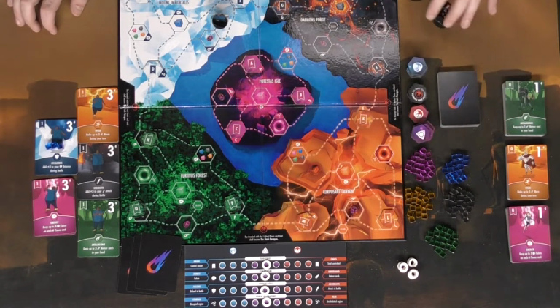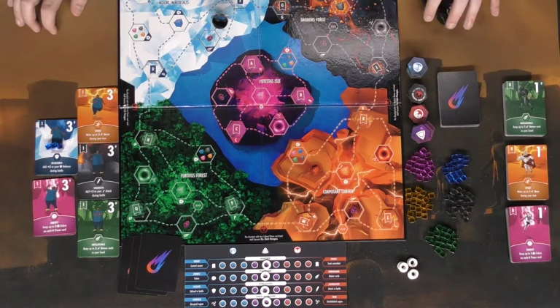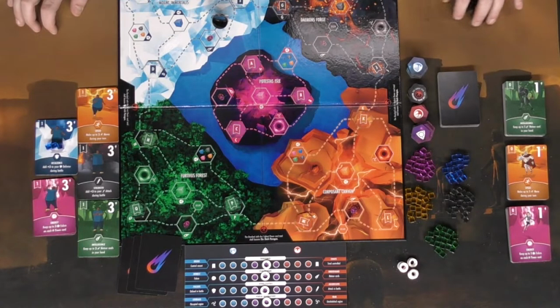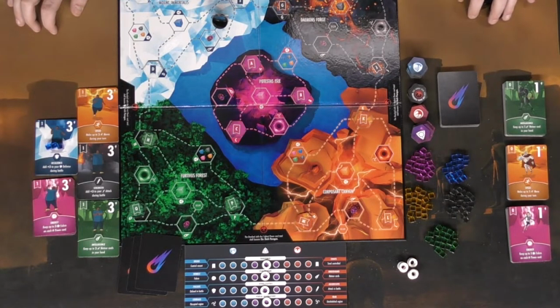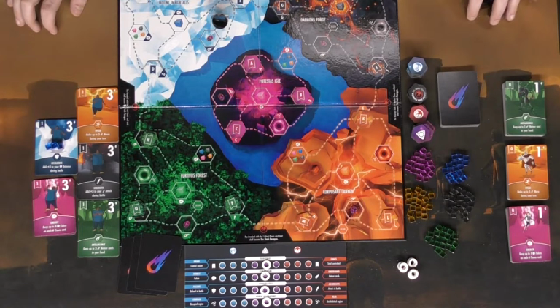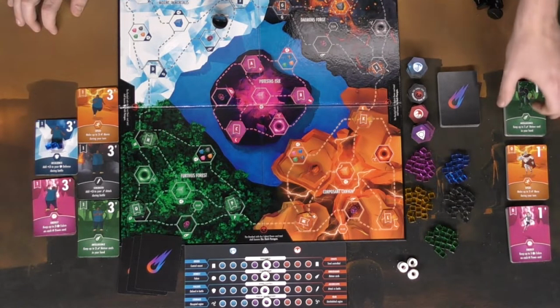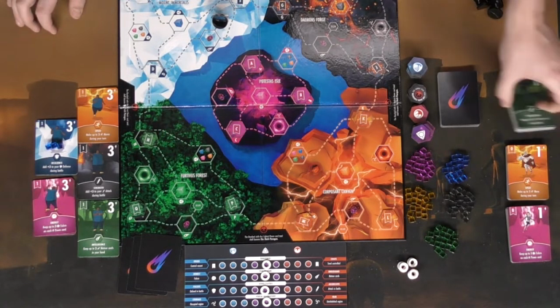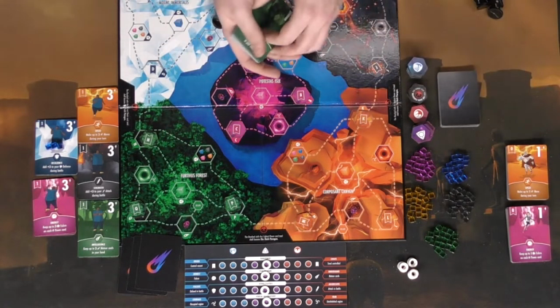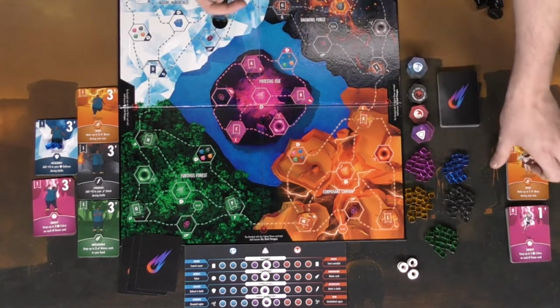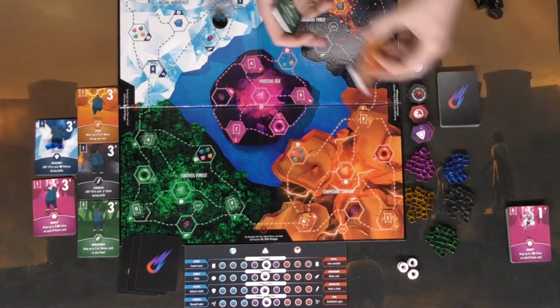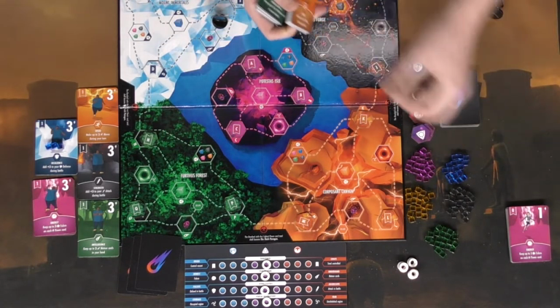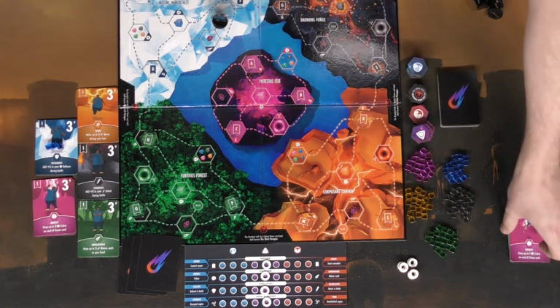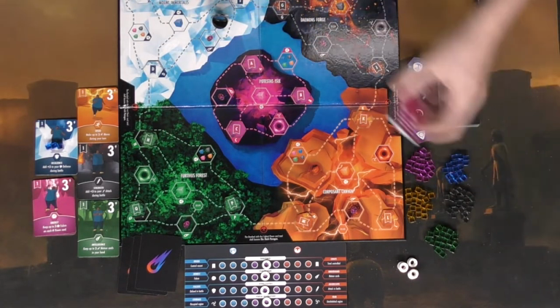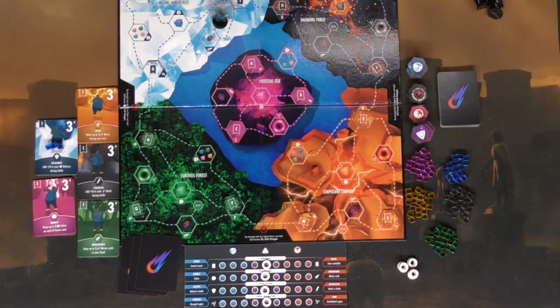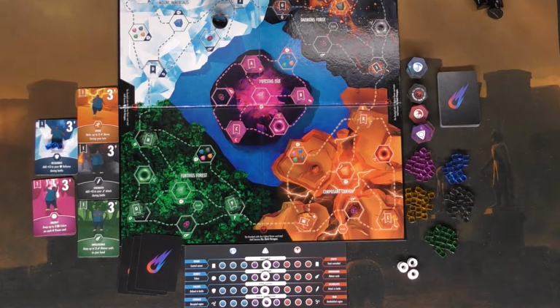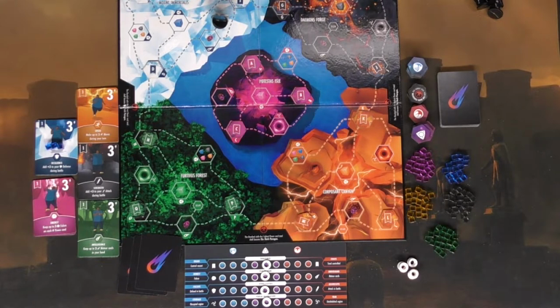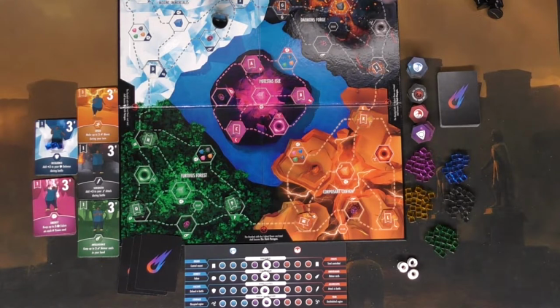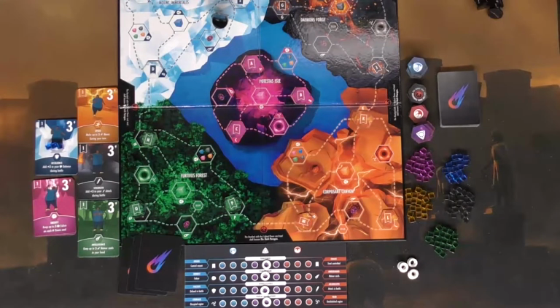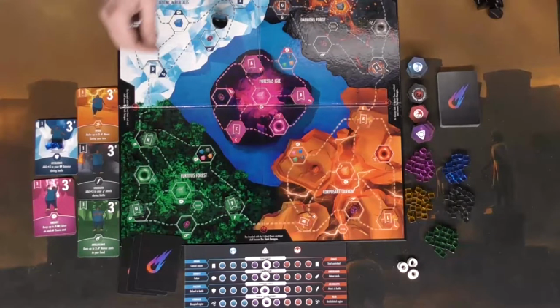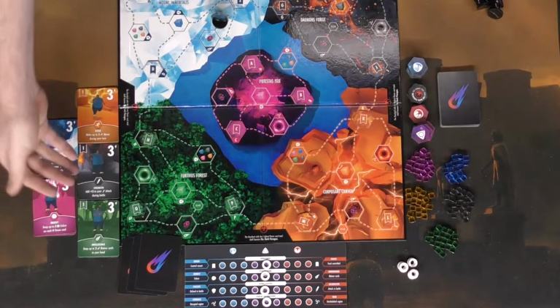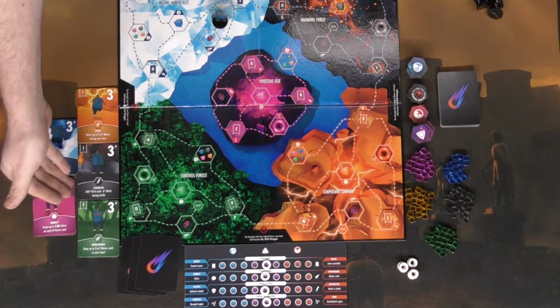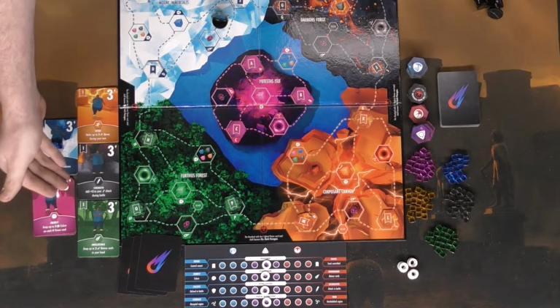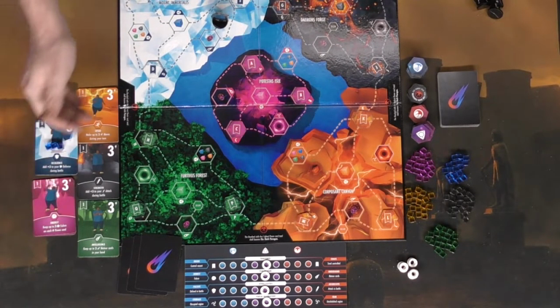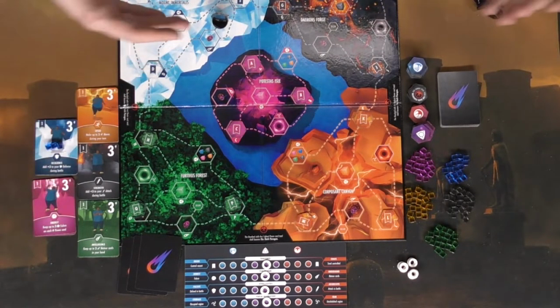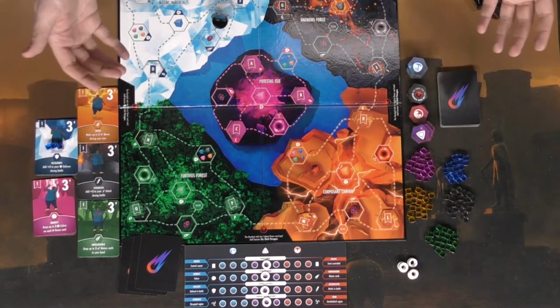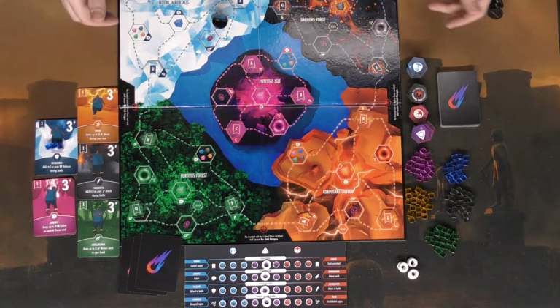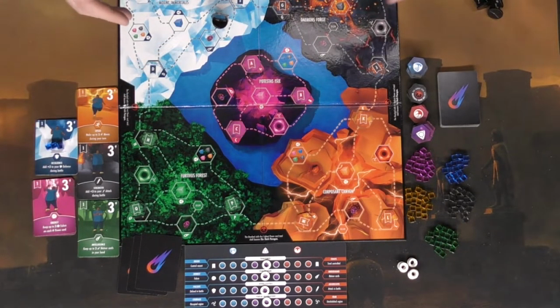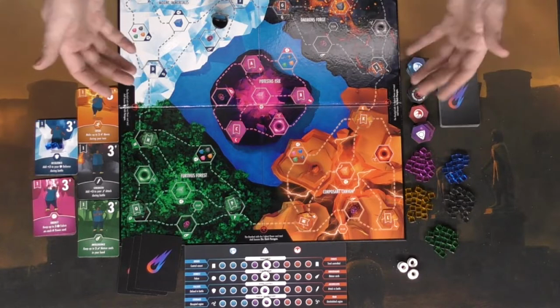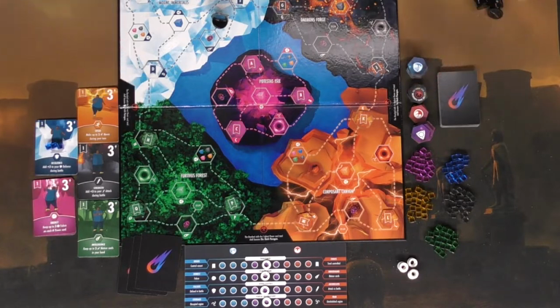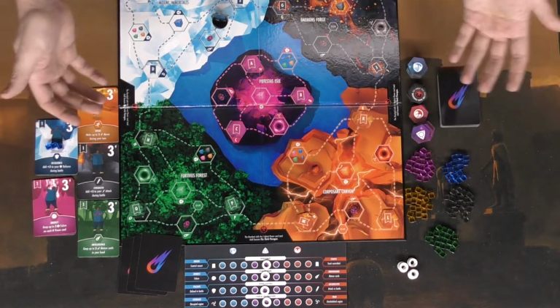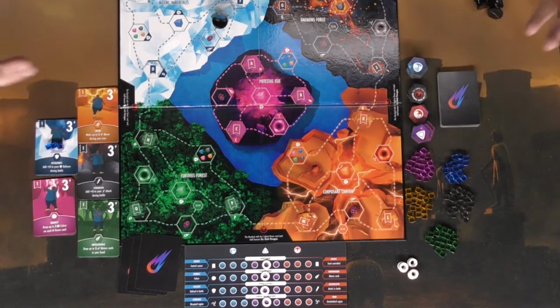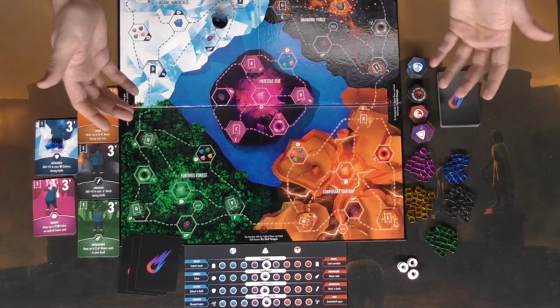And that's pretty much it. The rest of the components go with the remaining players and the game begins with the first player — the person who drew the blue token — moving around the board to play Planet Fulcrum.